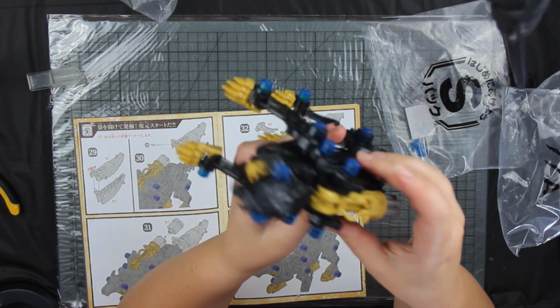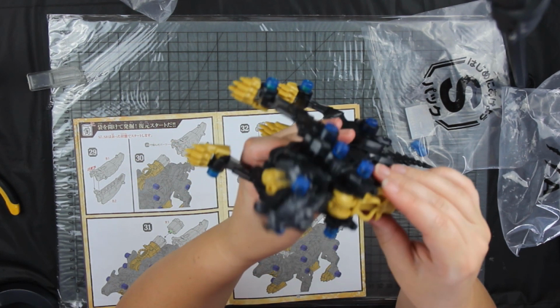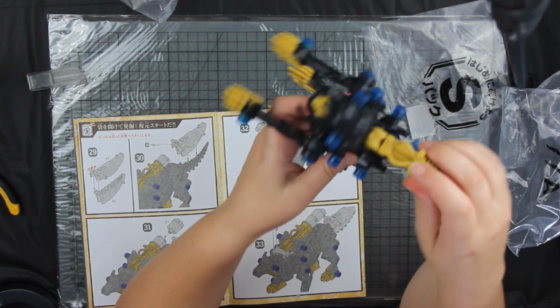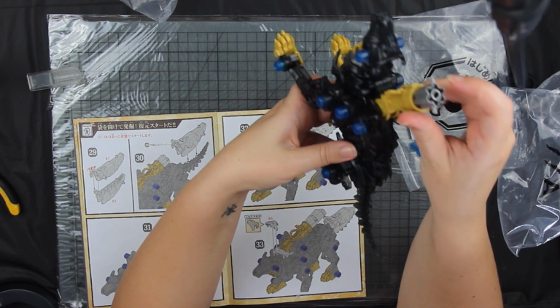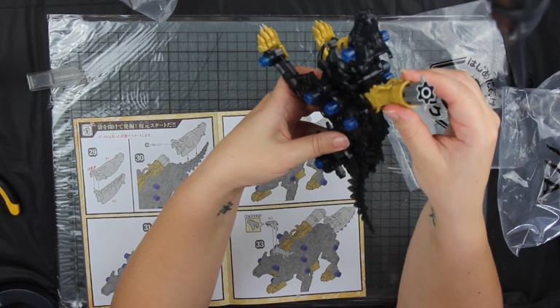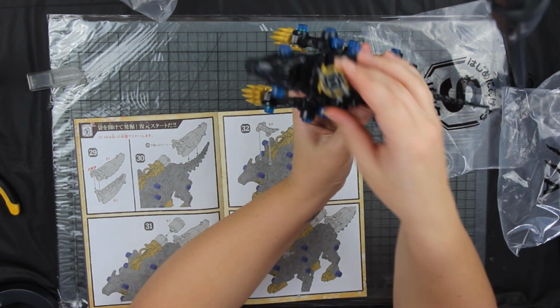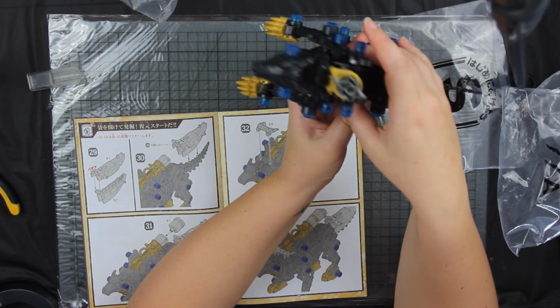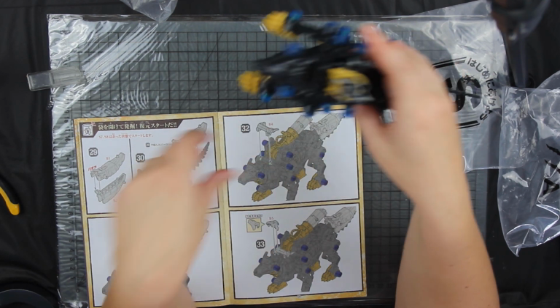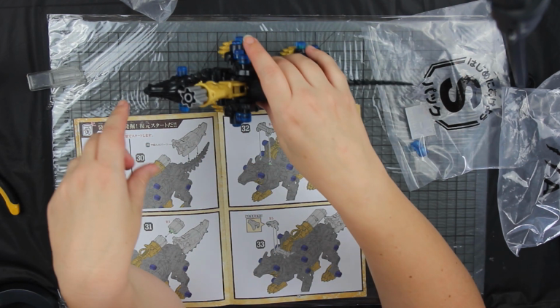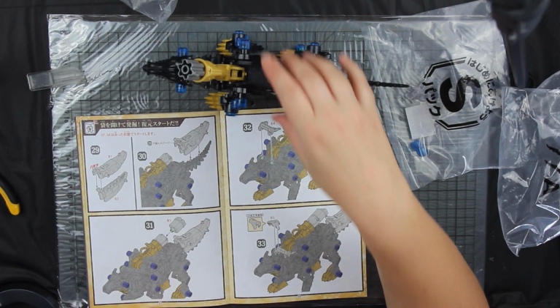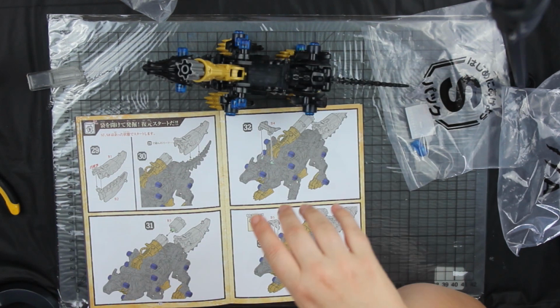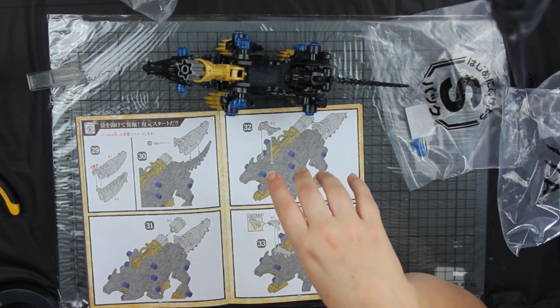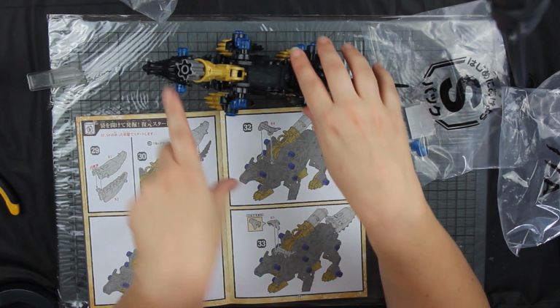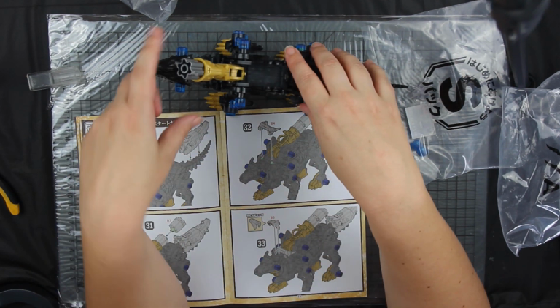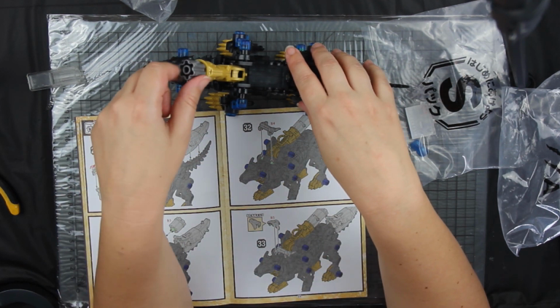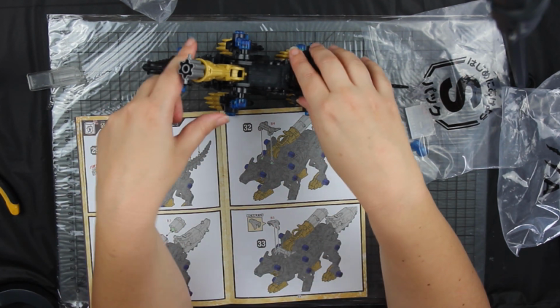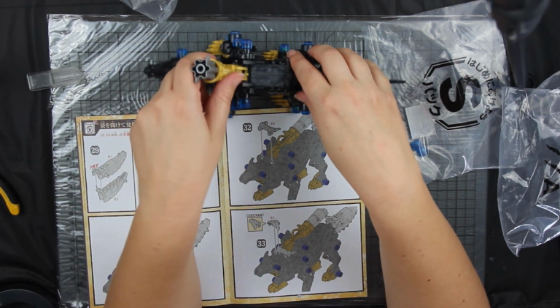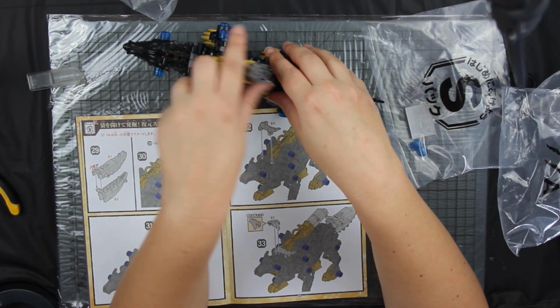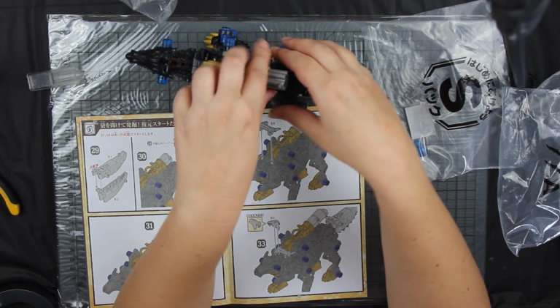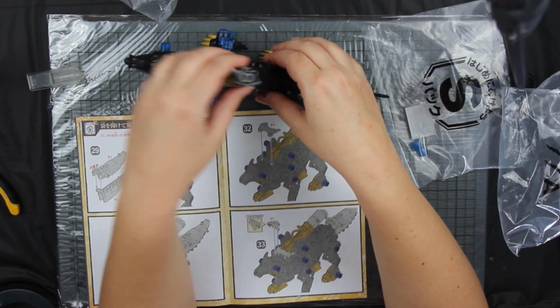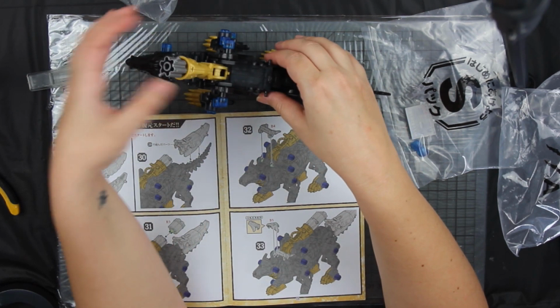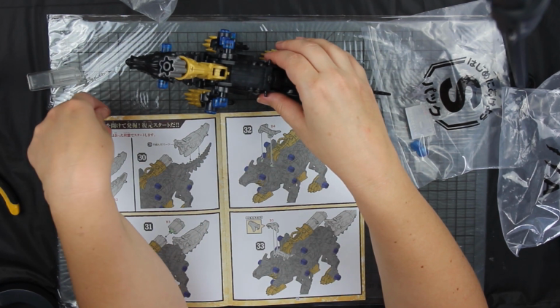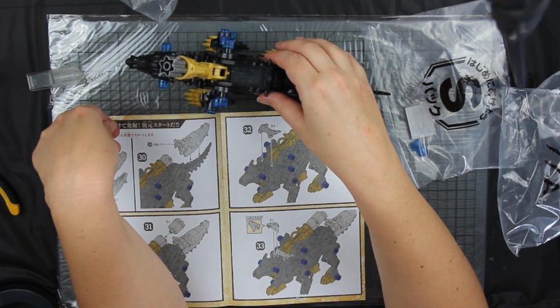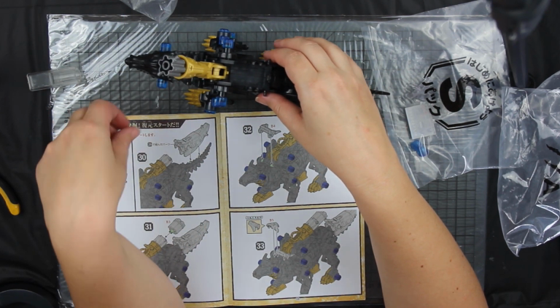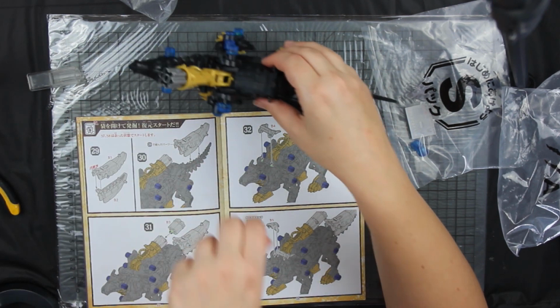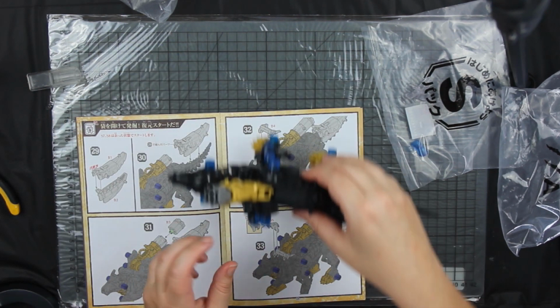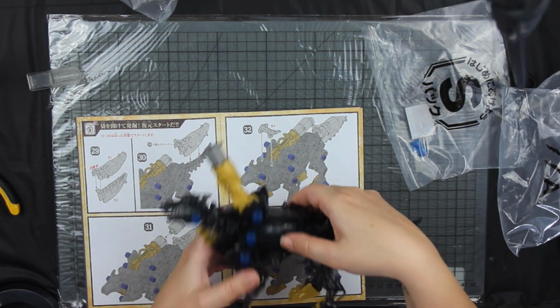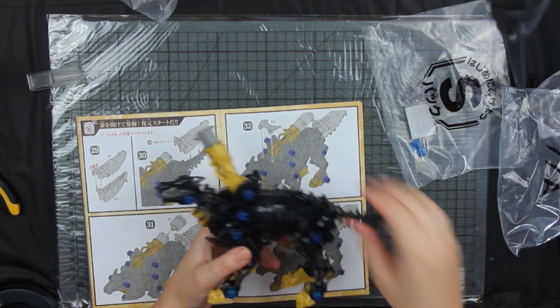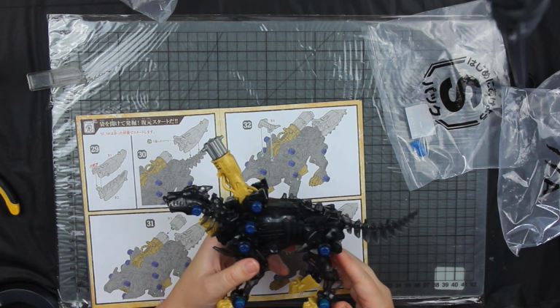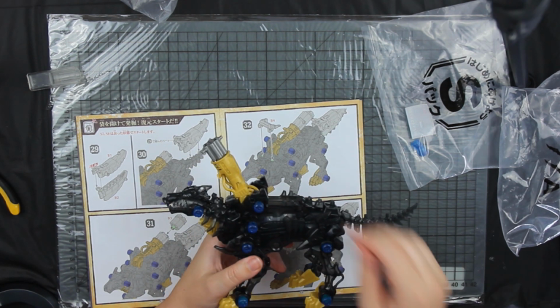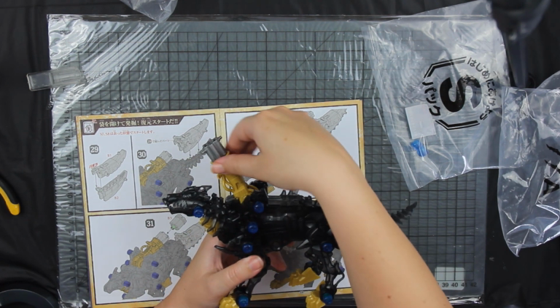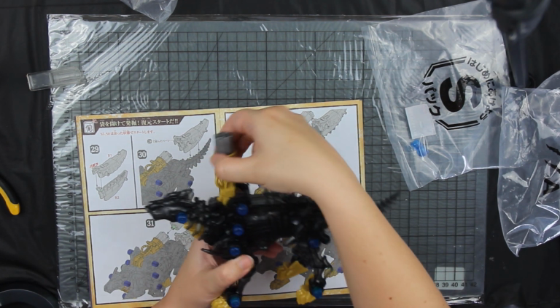The gun actually moves — that's cool. But wait, how is that supposed to be useful? That gun ain't going to hit anyone in front of you.